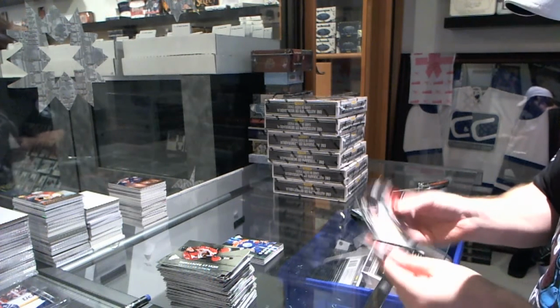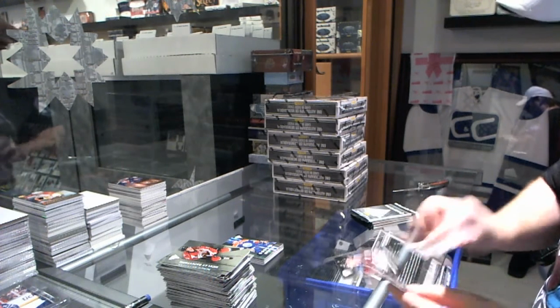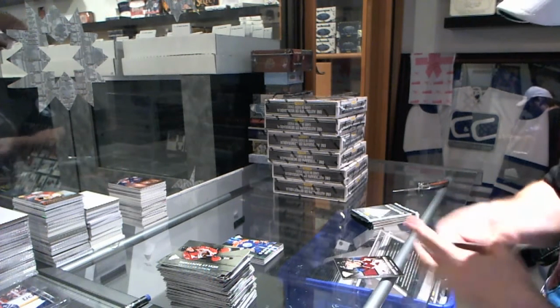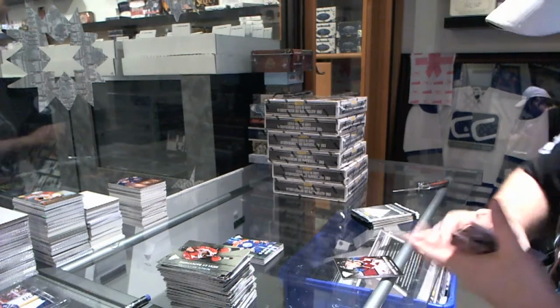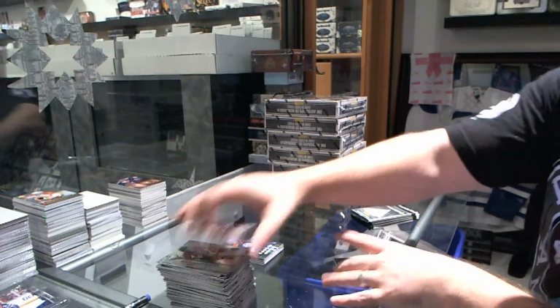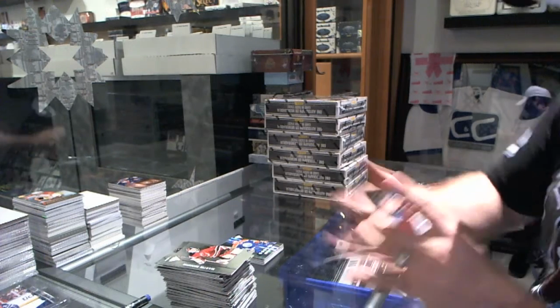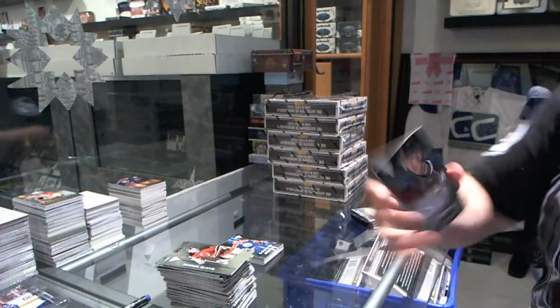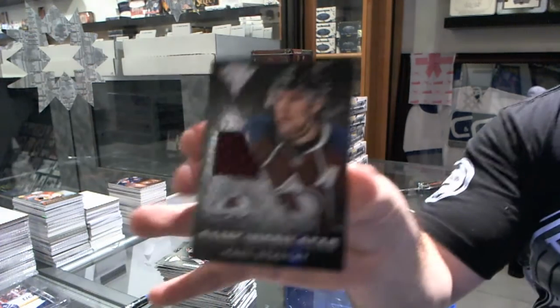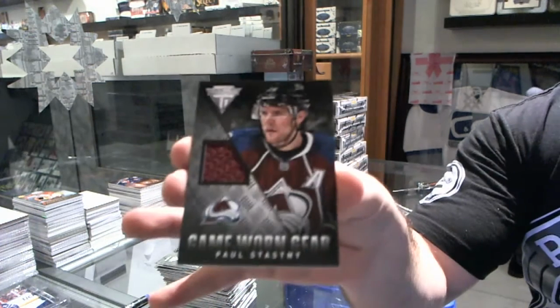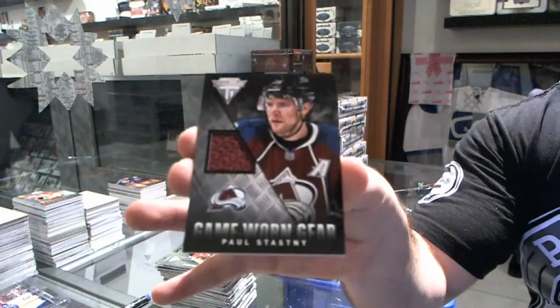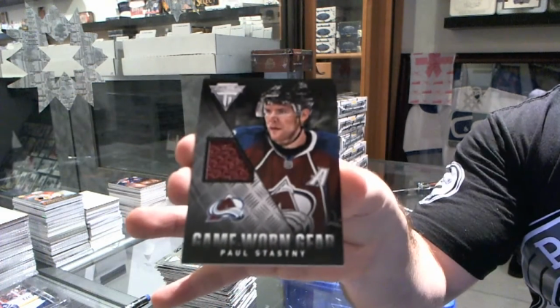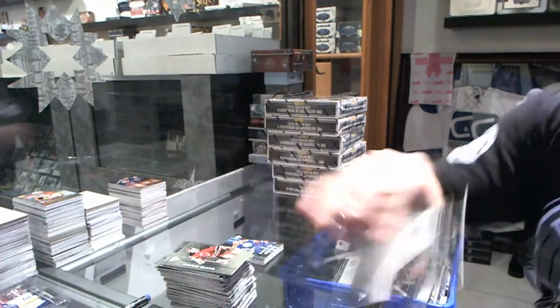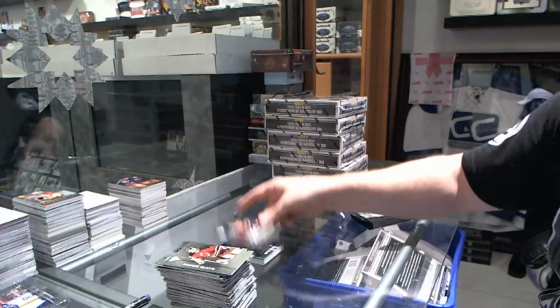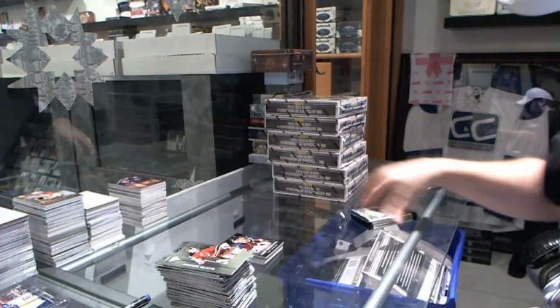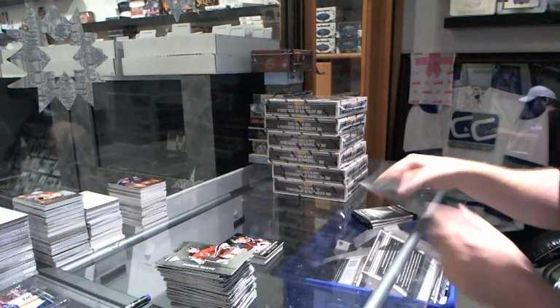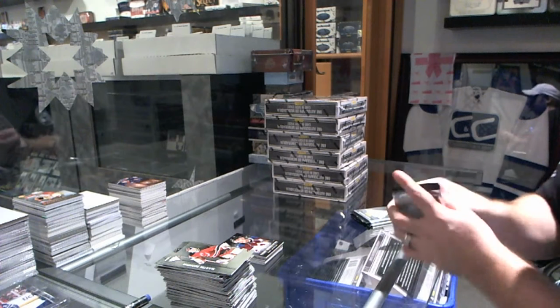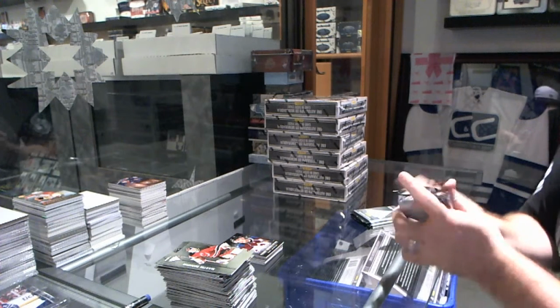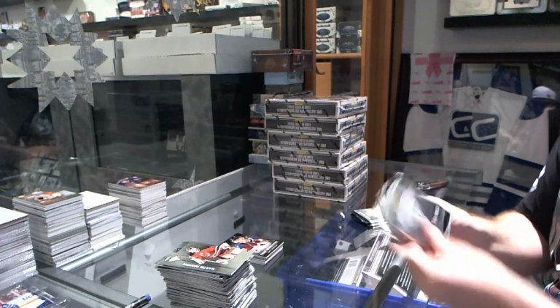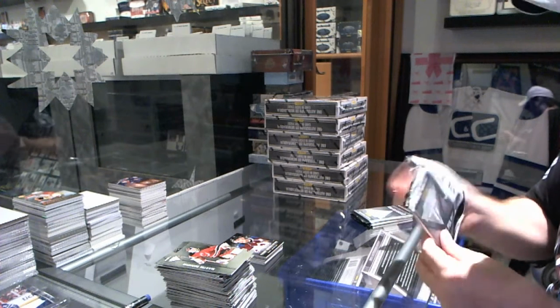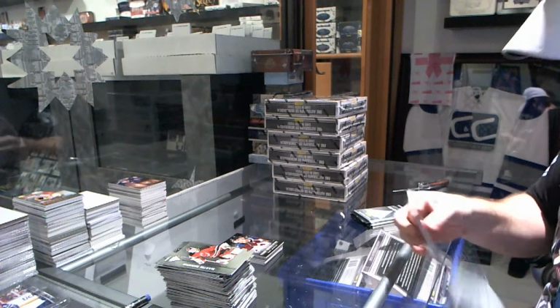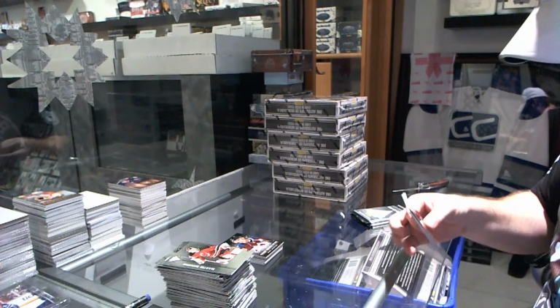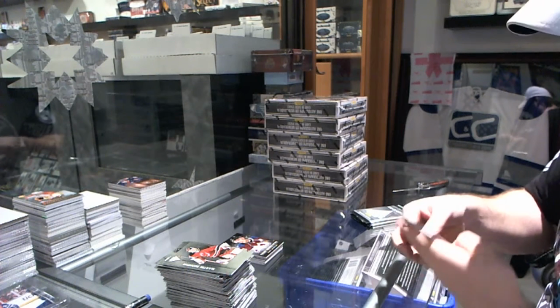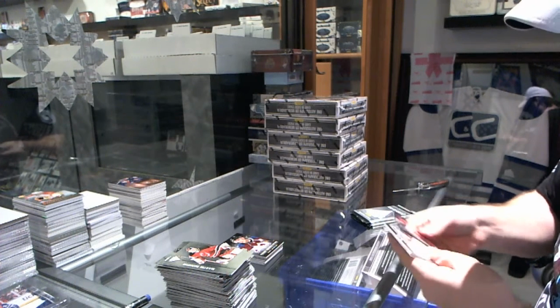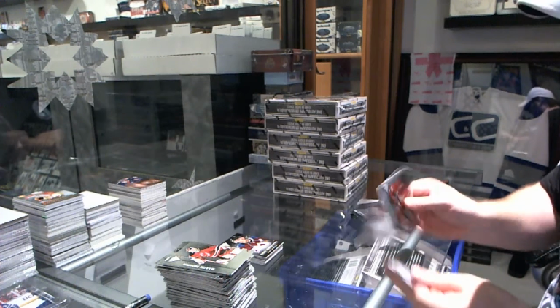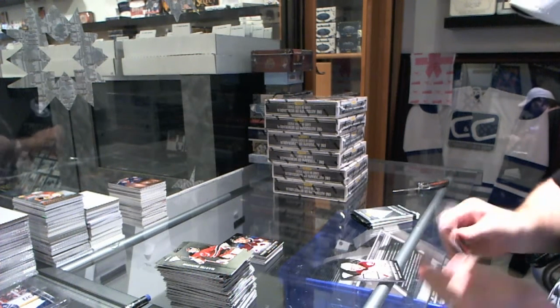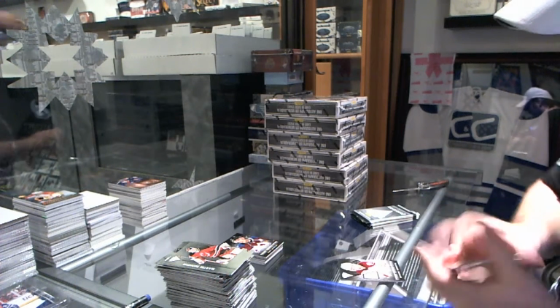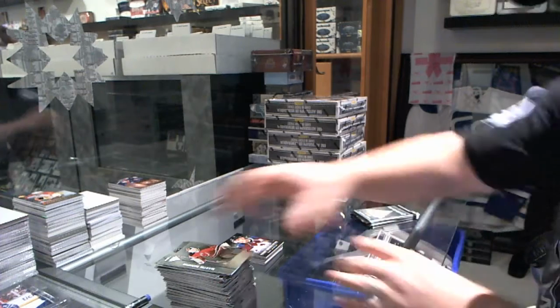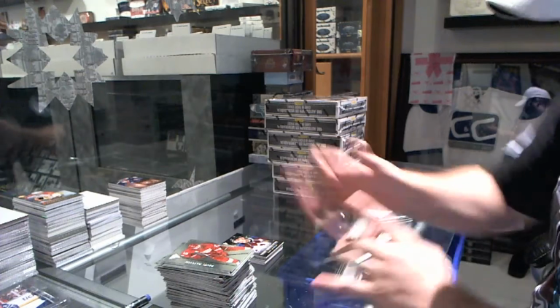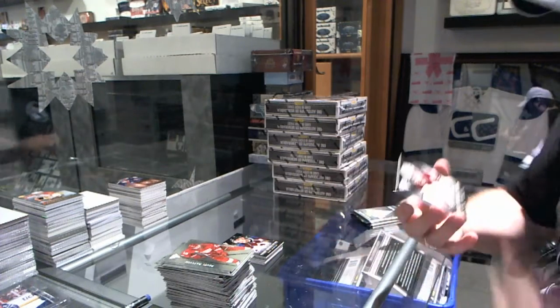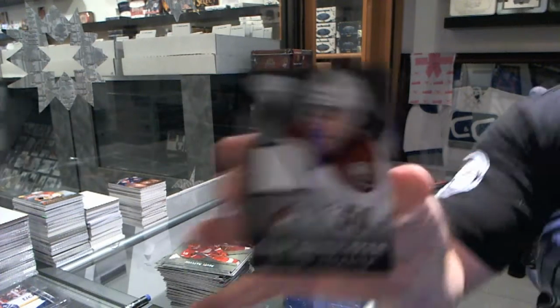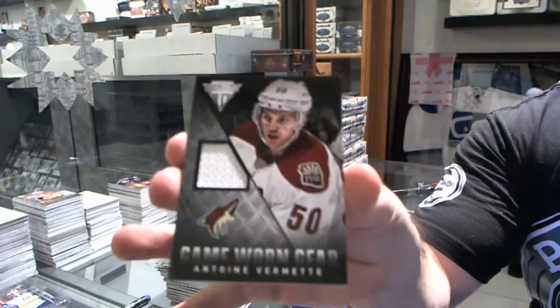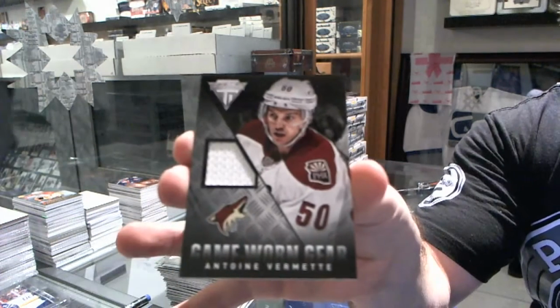For the Colorado Avalanche, game-worn gear of Paul Stastny. For the Arizona Coyotes, game-worn gear of Anton Vermette.